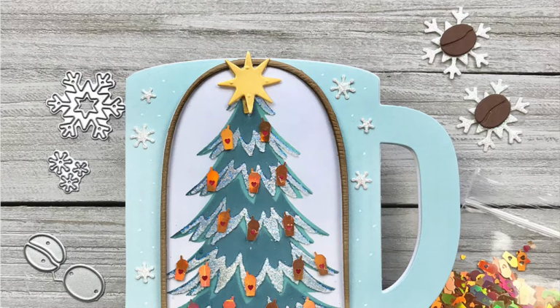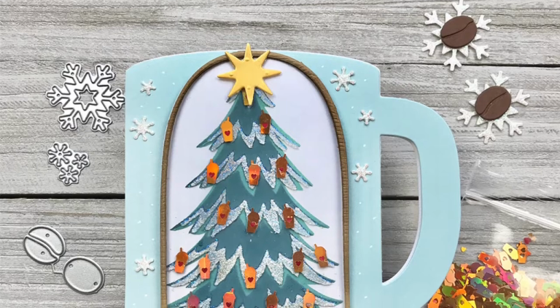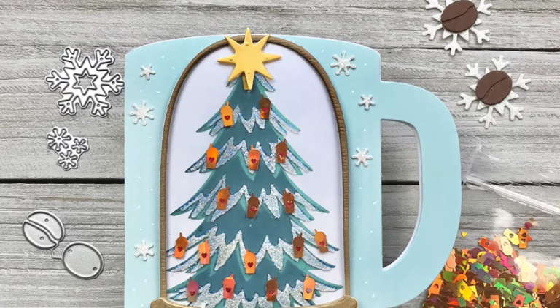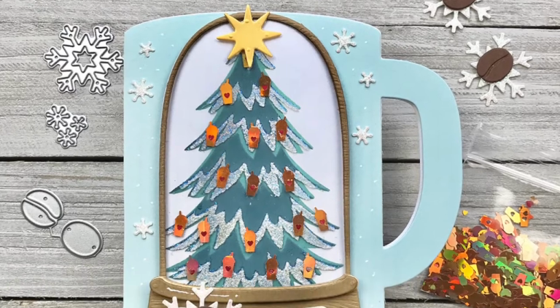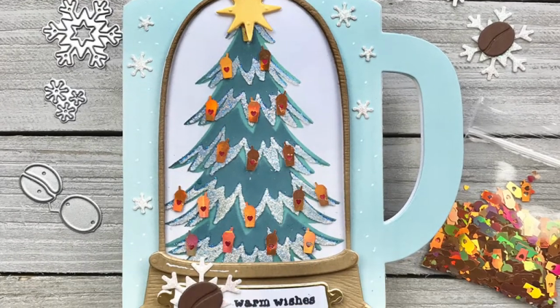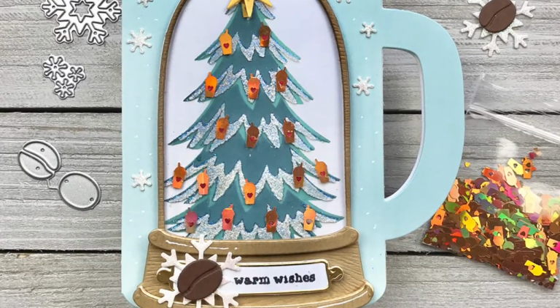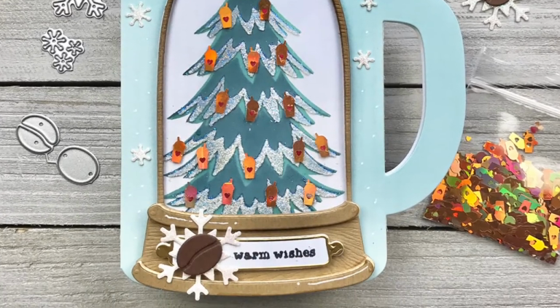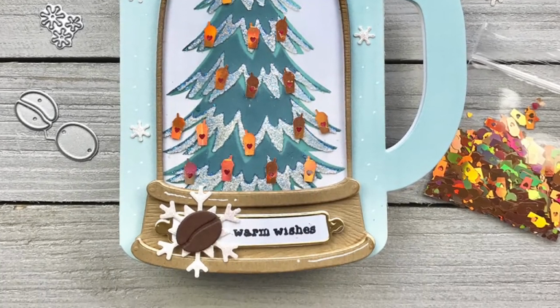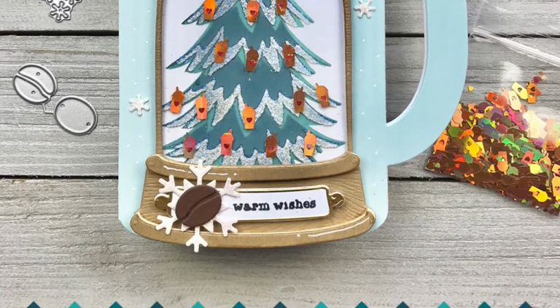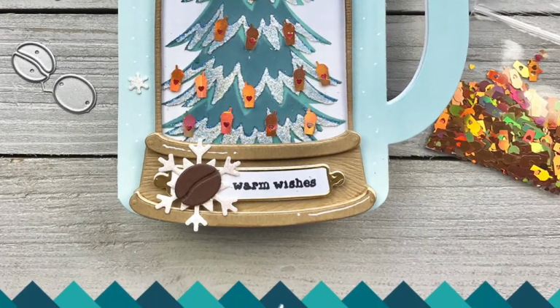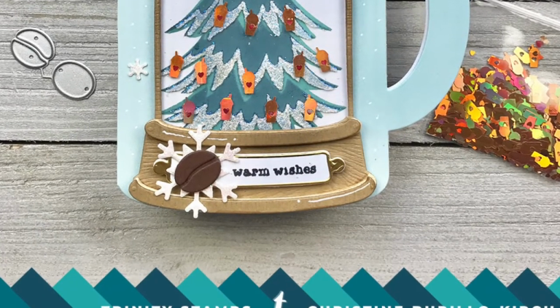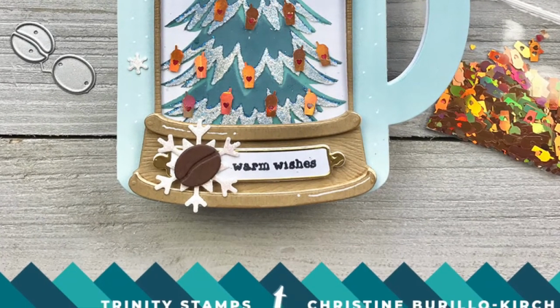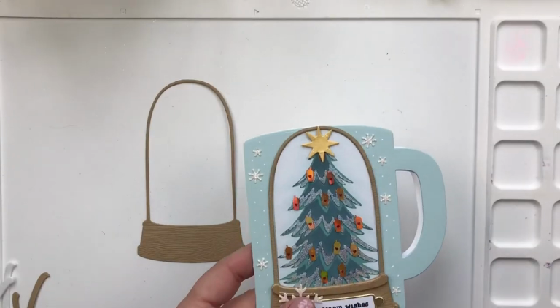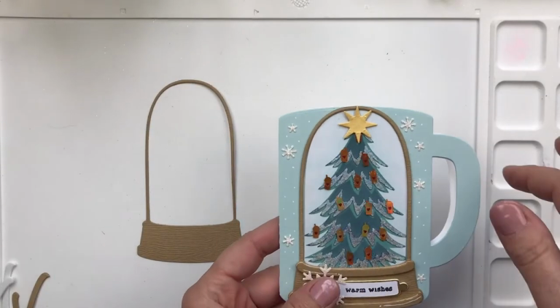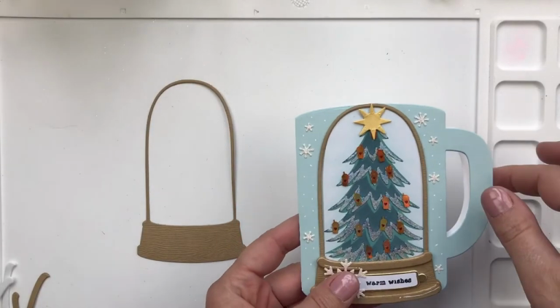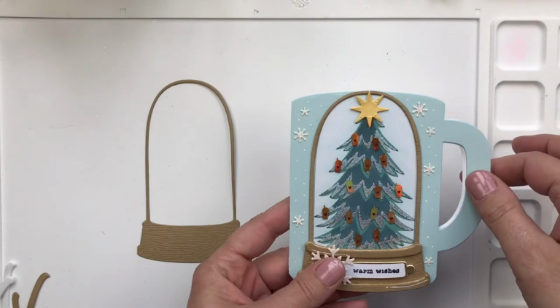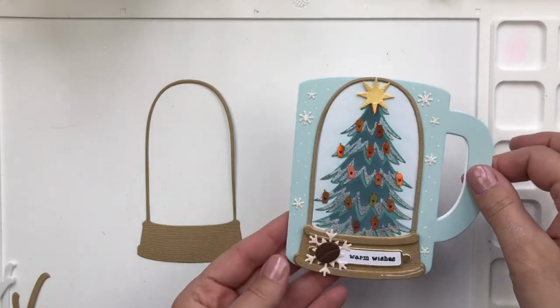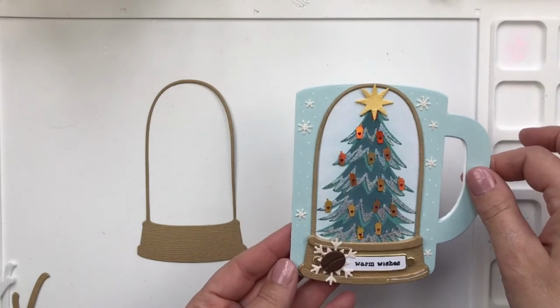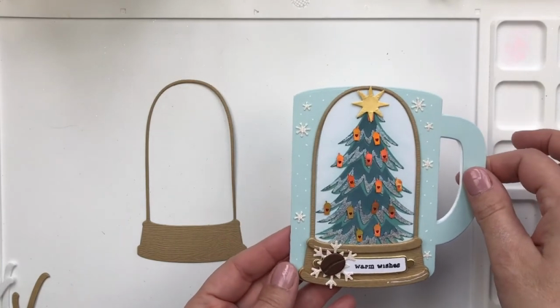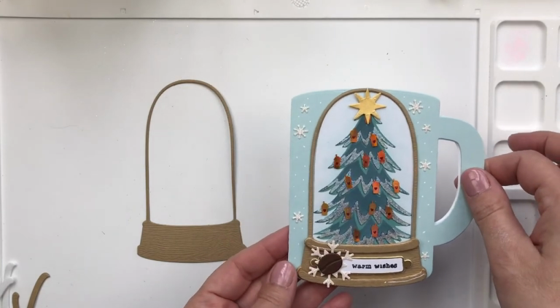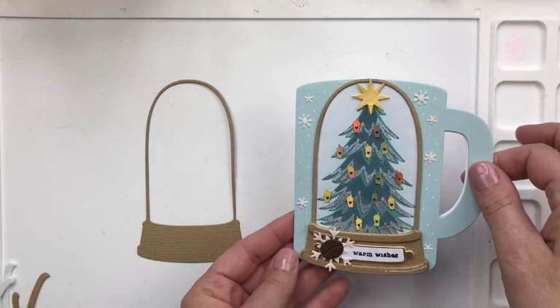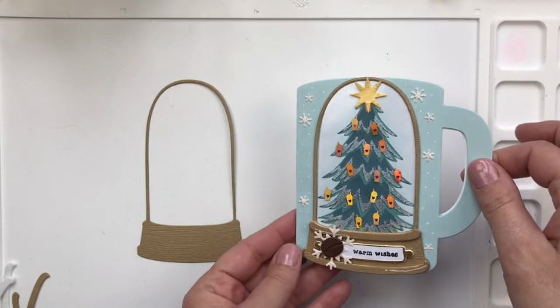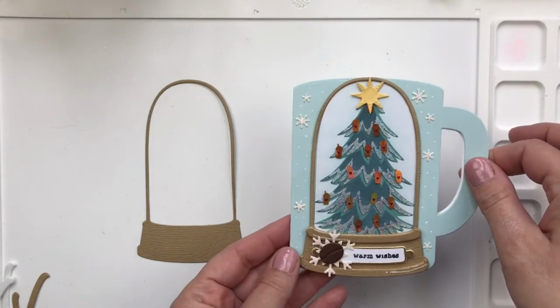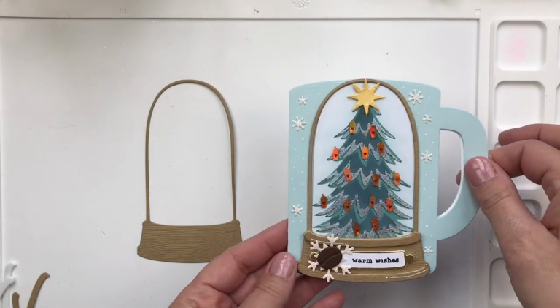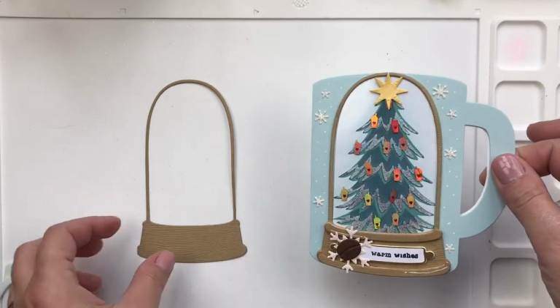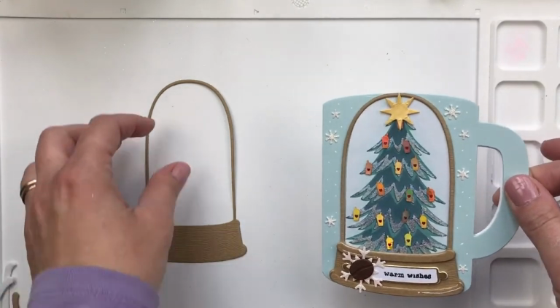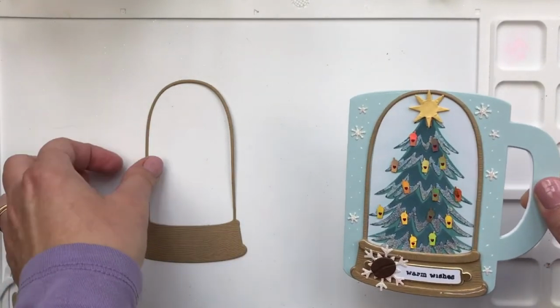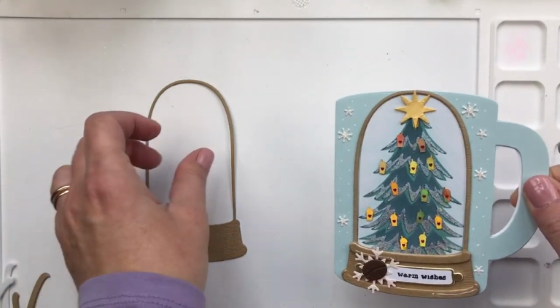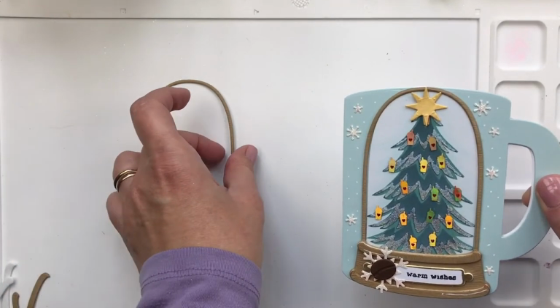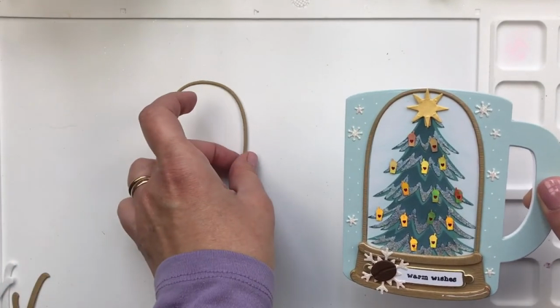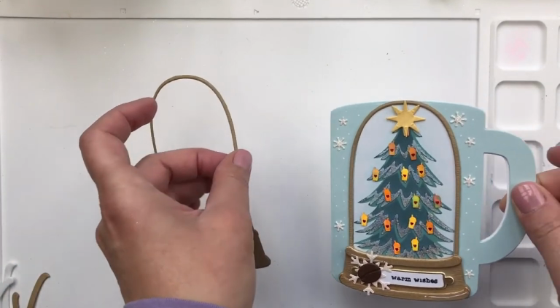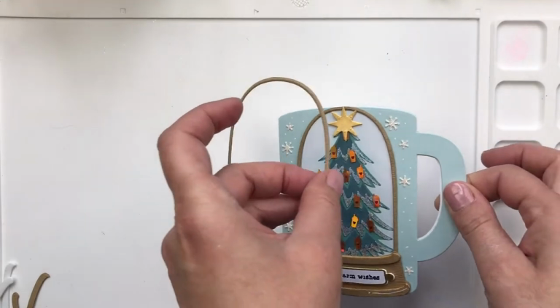Hi, this is Christine for Trinity Stamps. Today we're going to make a coffee themed card with the layered pine stencil, coffee mug card die, and the tall shaker dome.